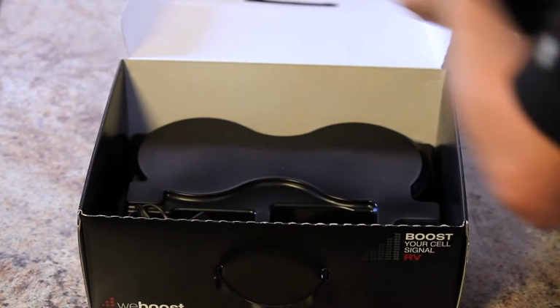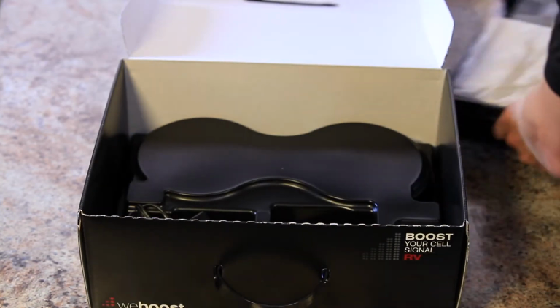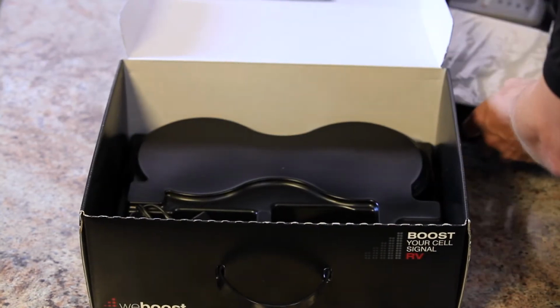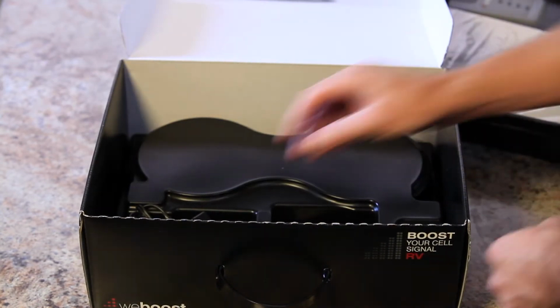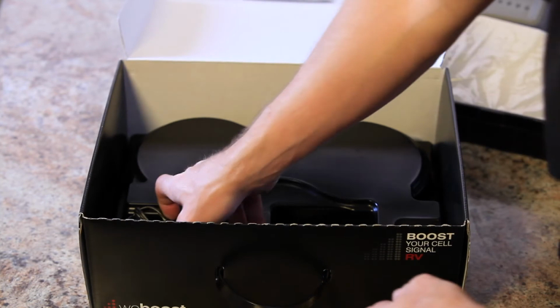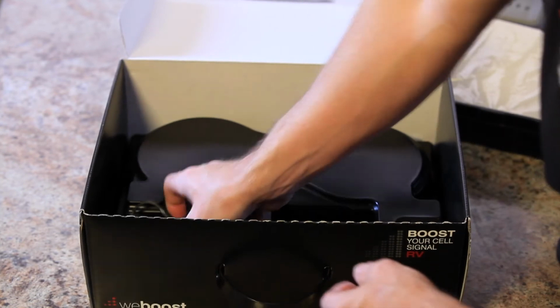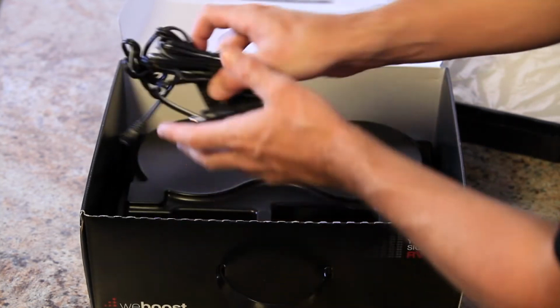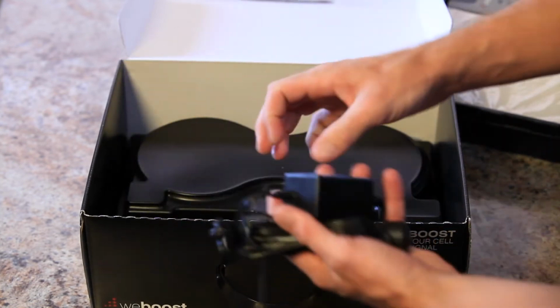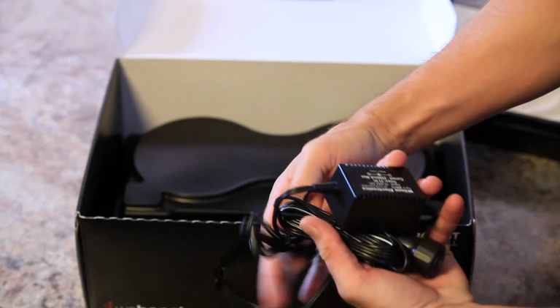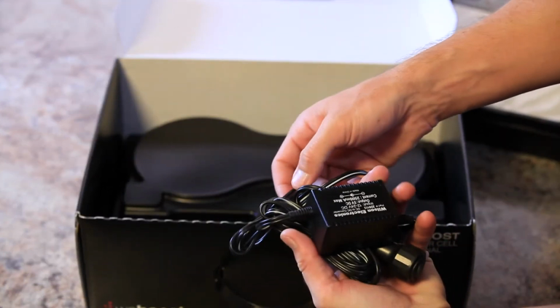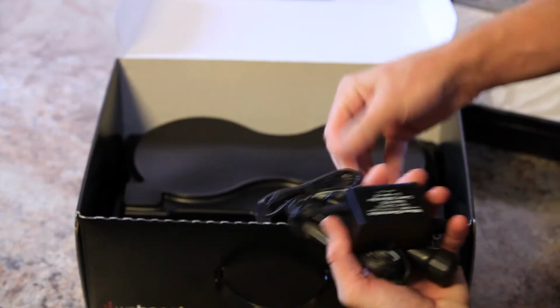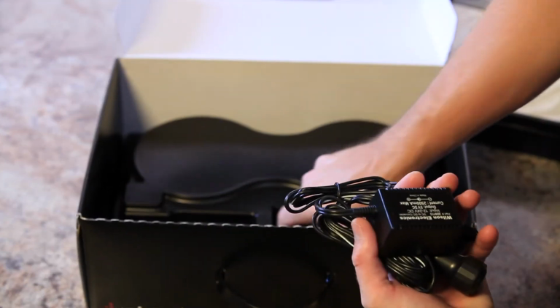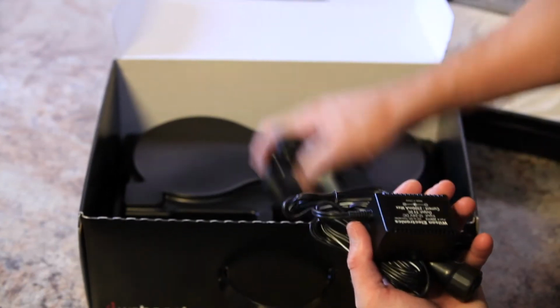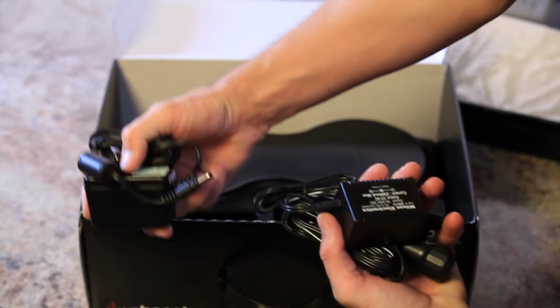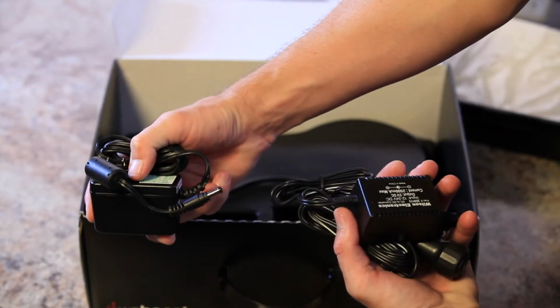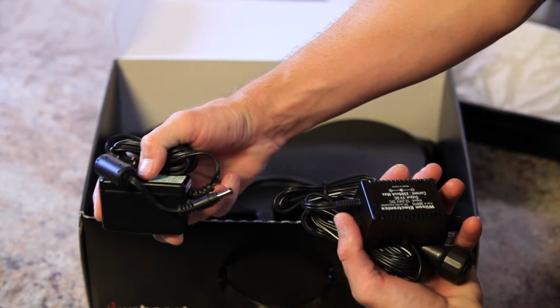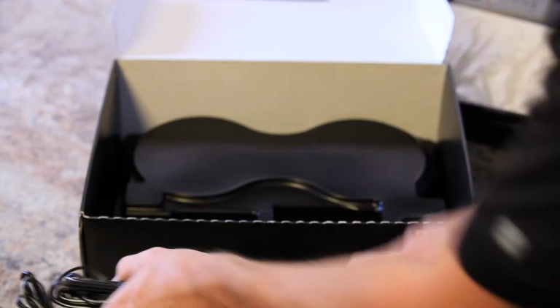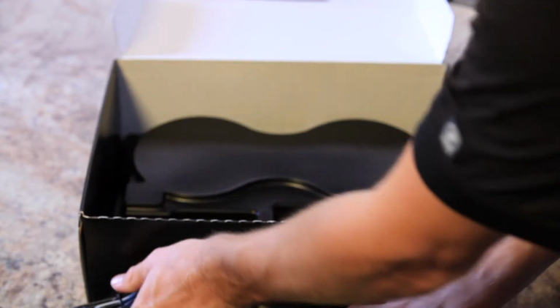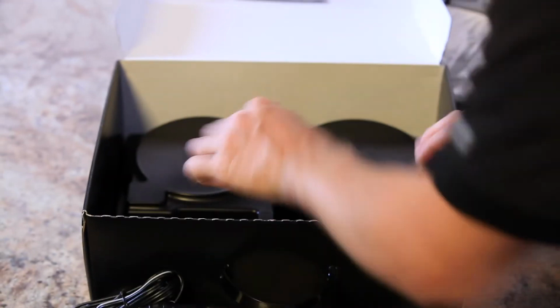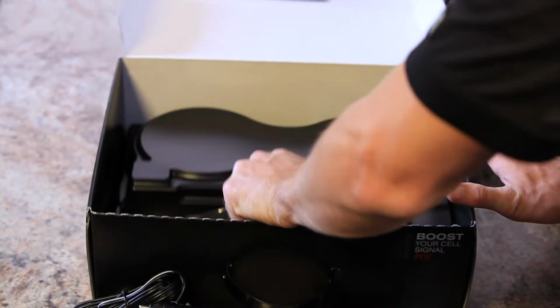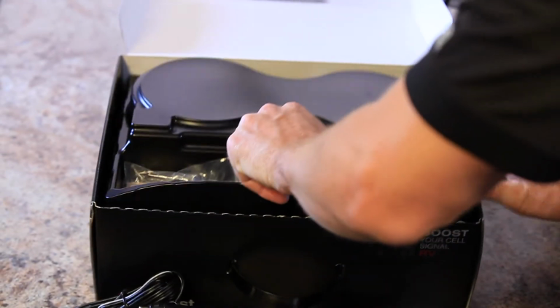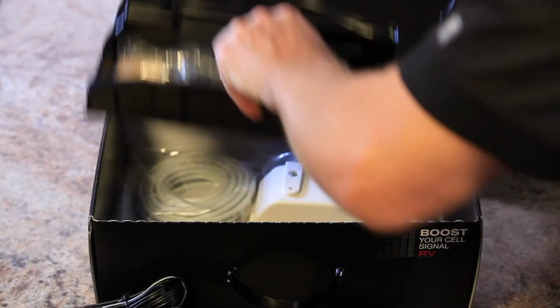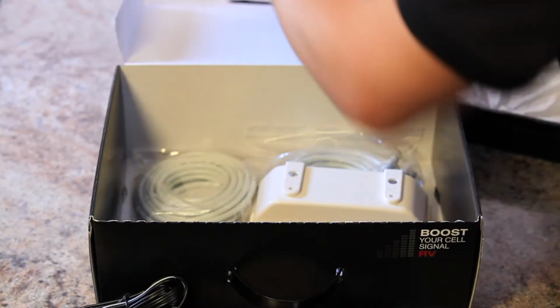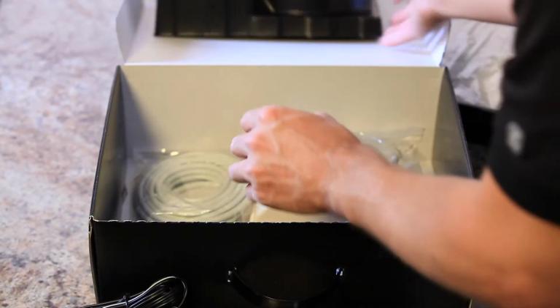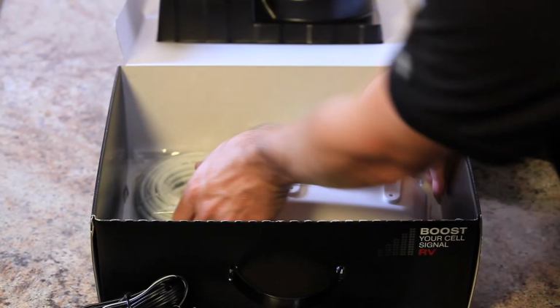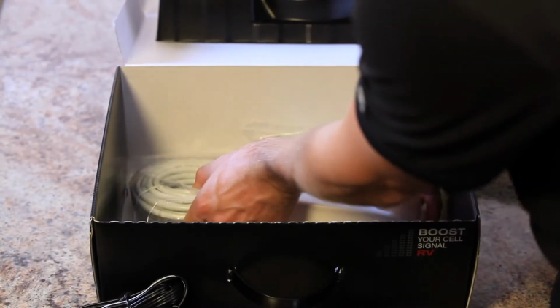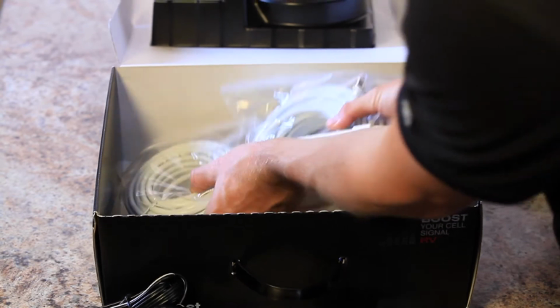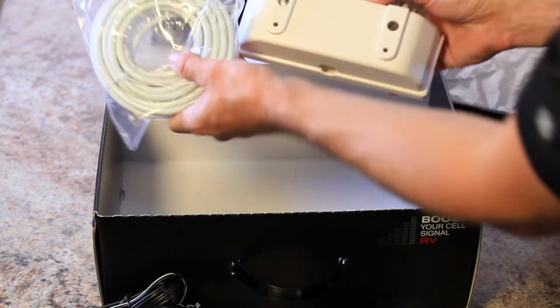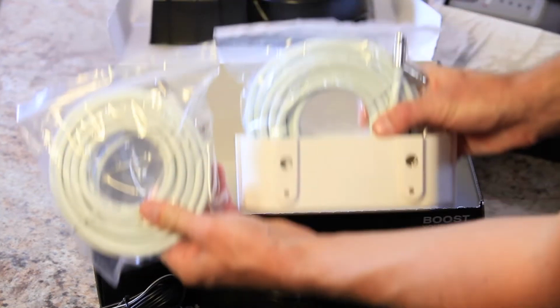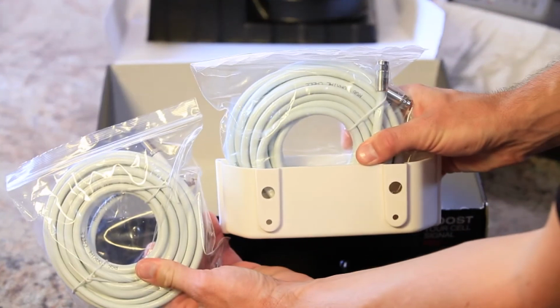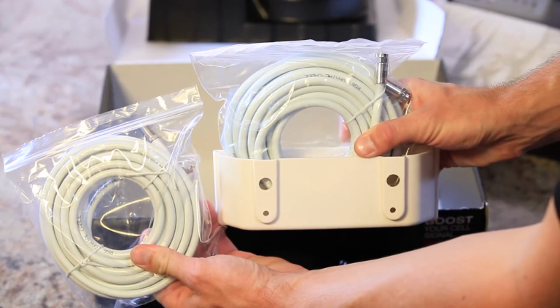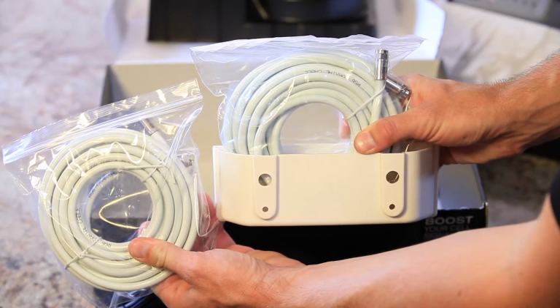Under that, you will be able to locate the DC power supply, the AC power supply, and just under that you will find the cables with mounting bracket.